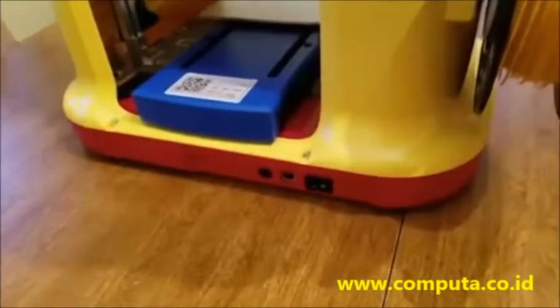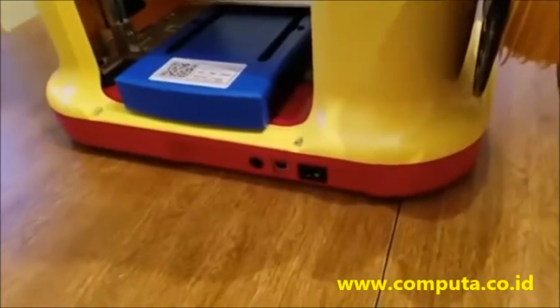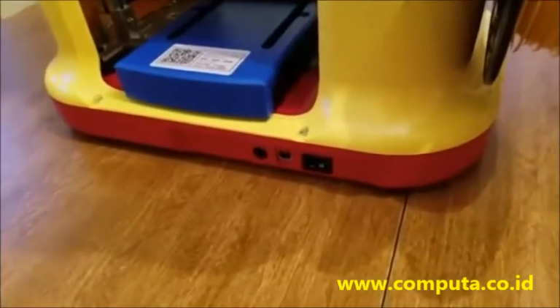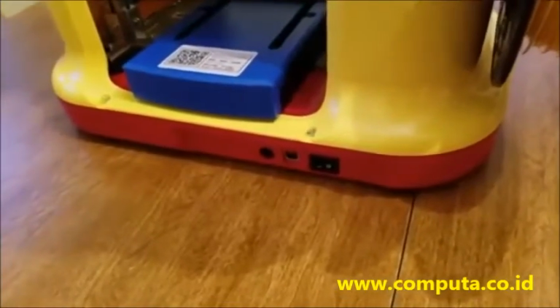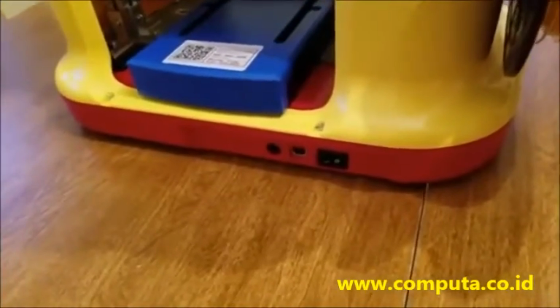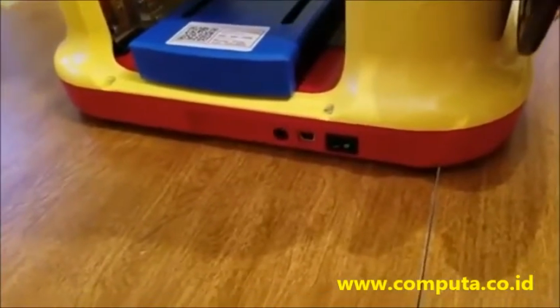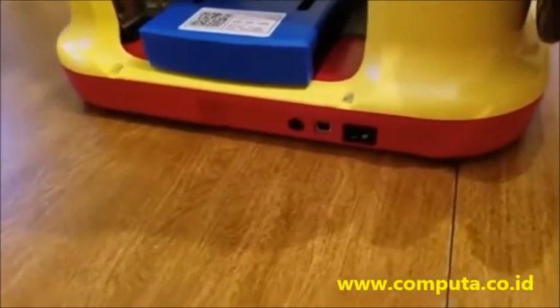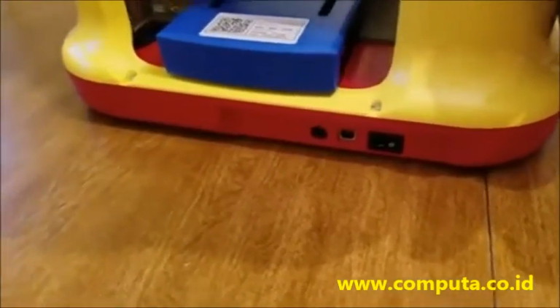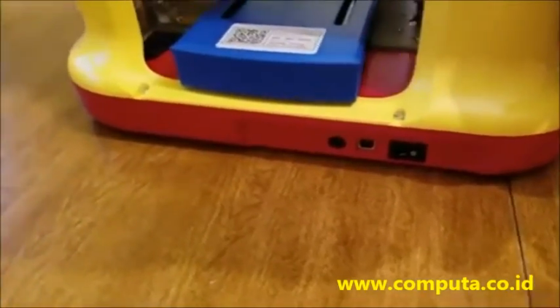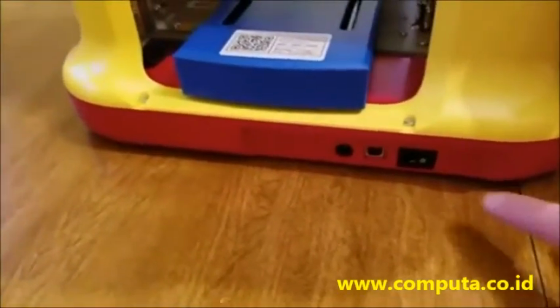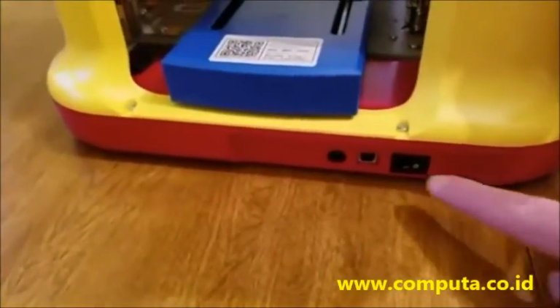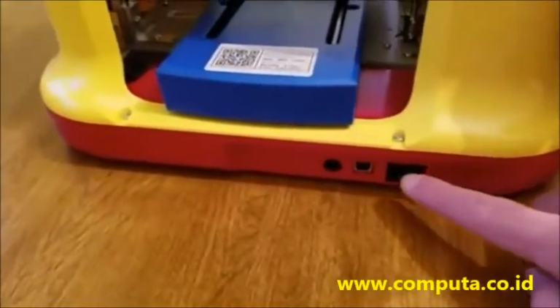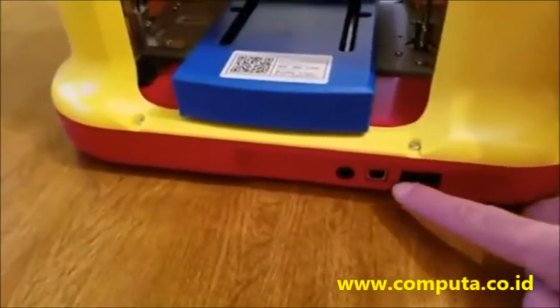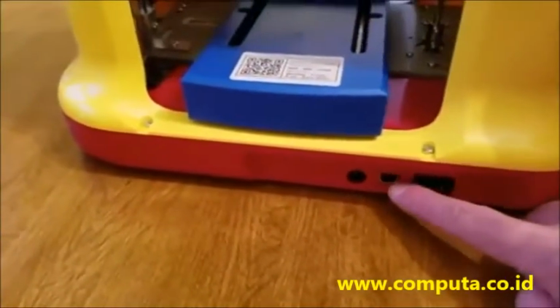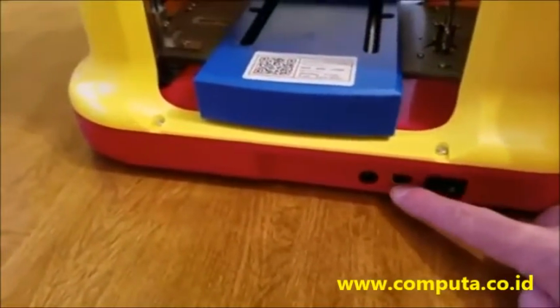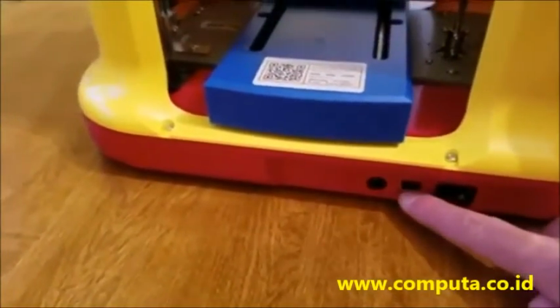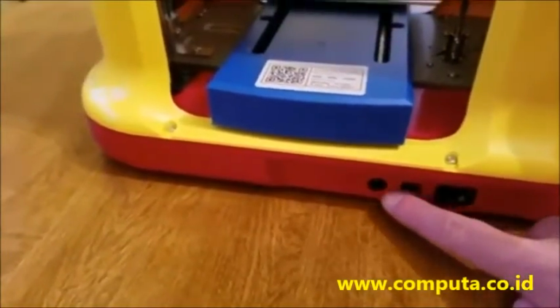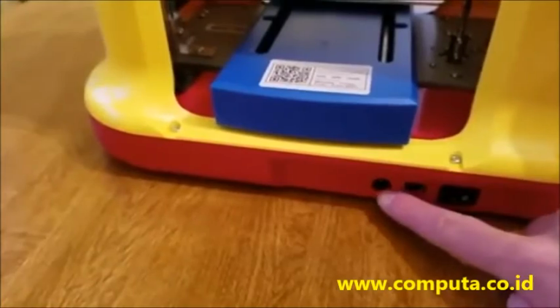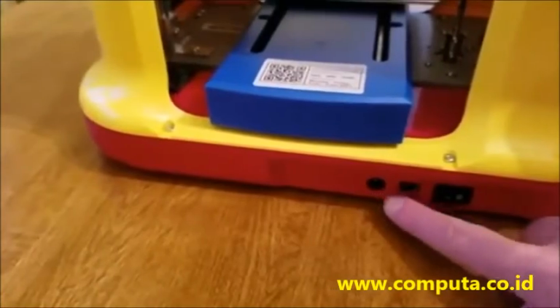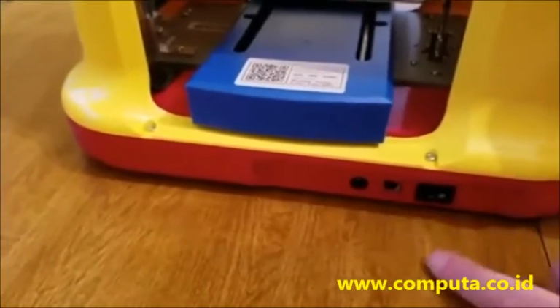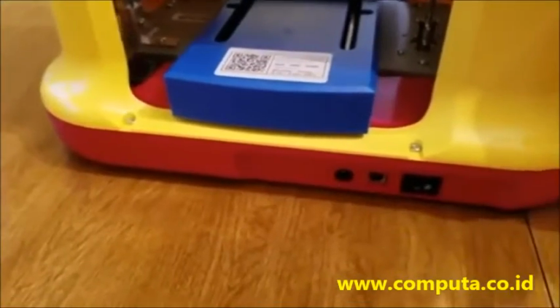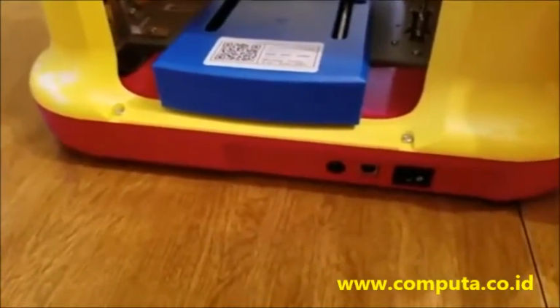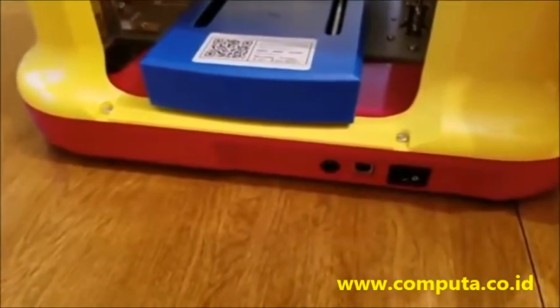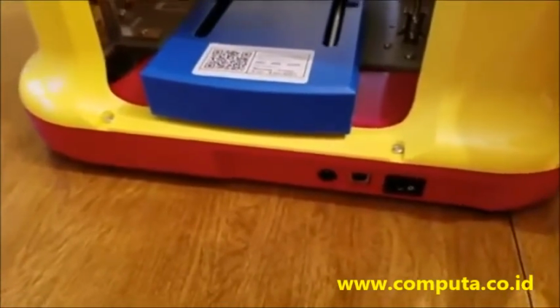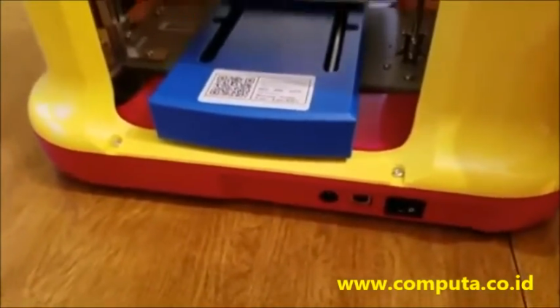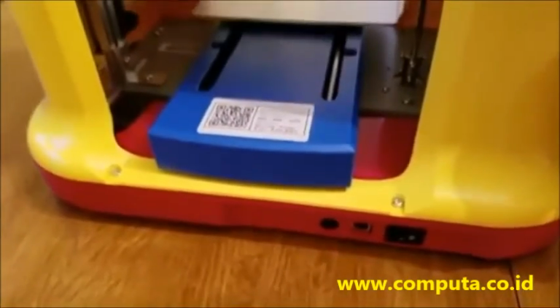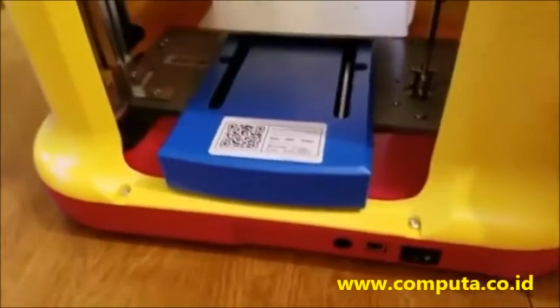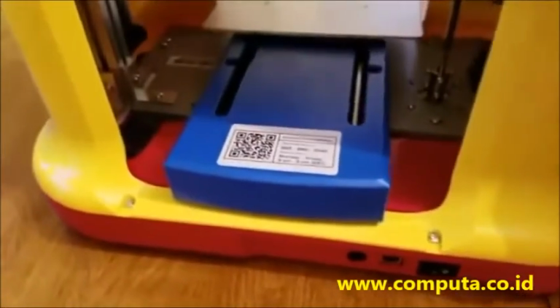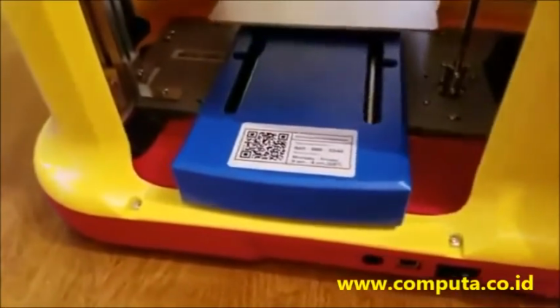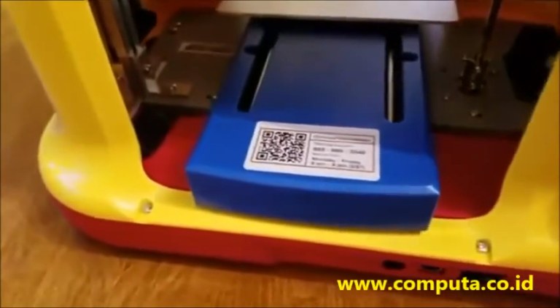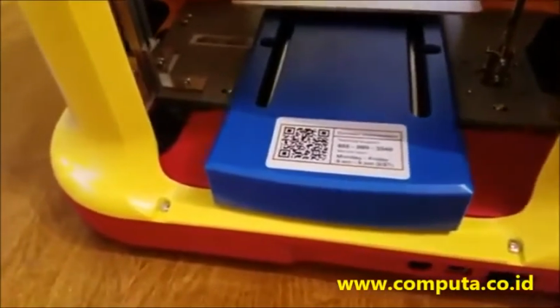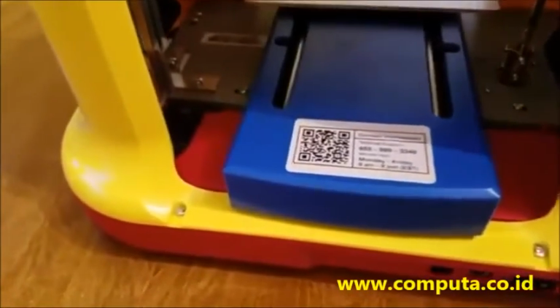Showing the back here — you've got the power switch, and a cable where you plug the printer cable into your USB on your Mac or PC. This is not wireless; you do need a cable.